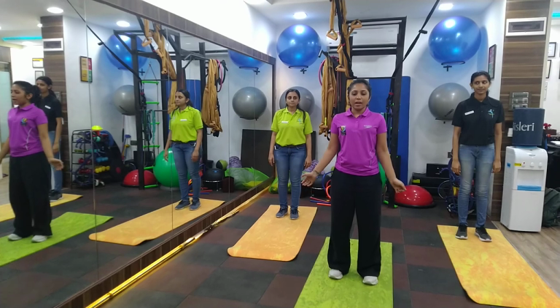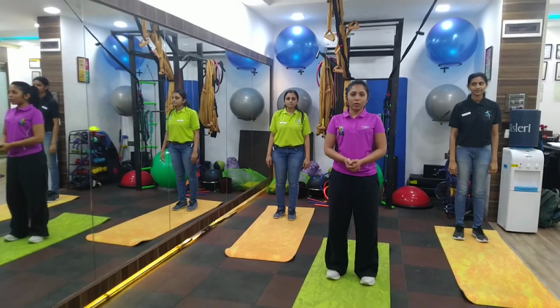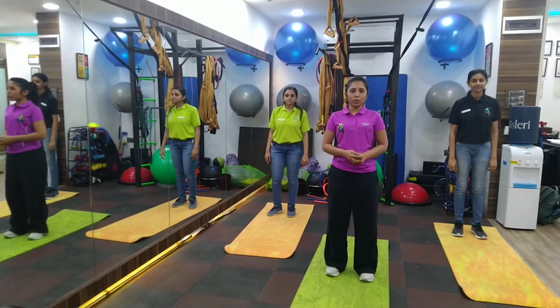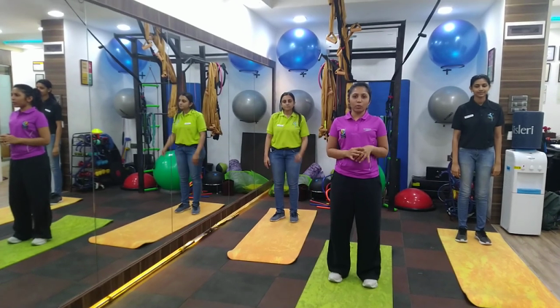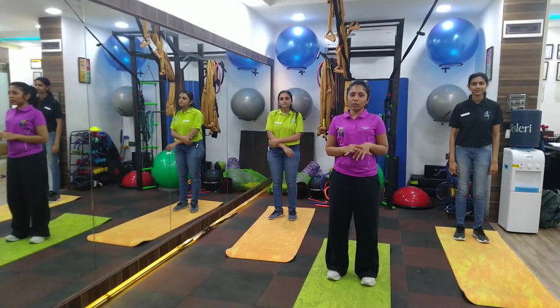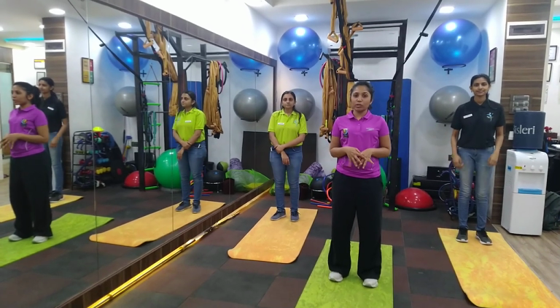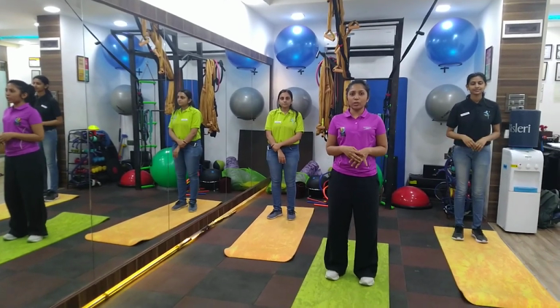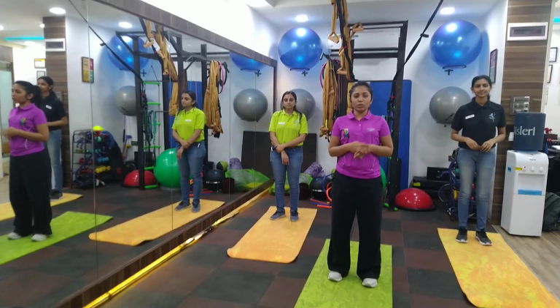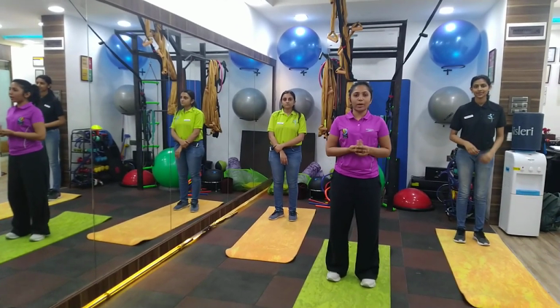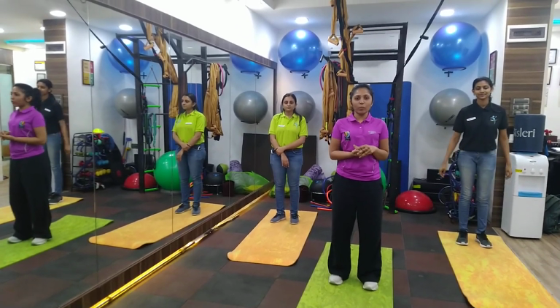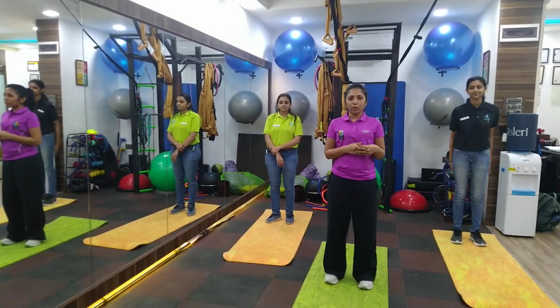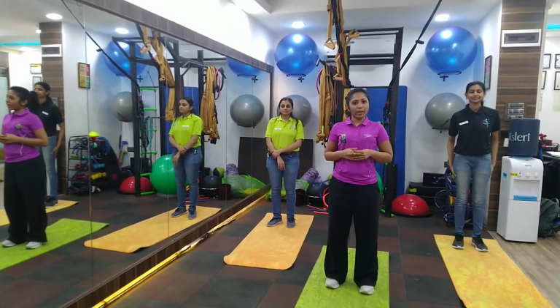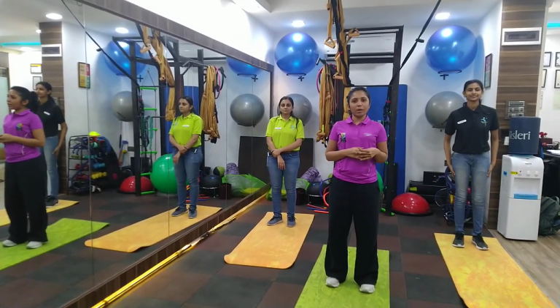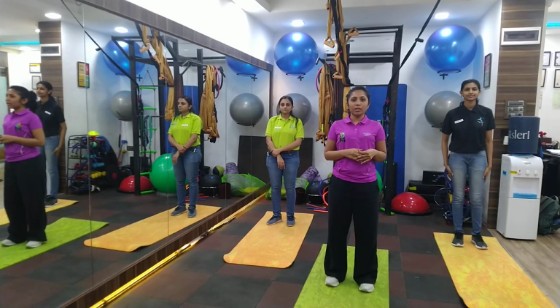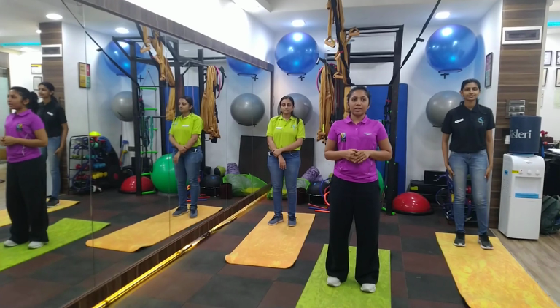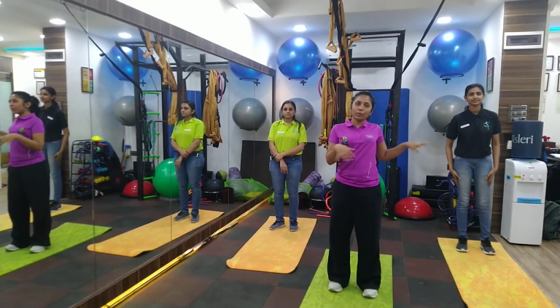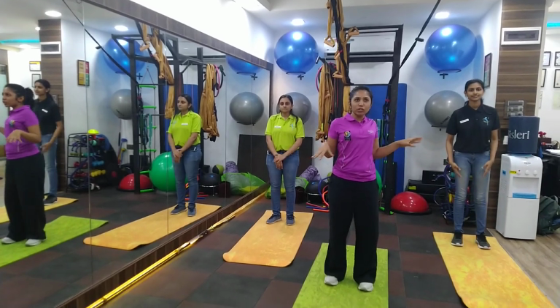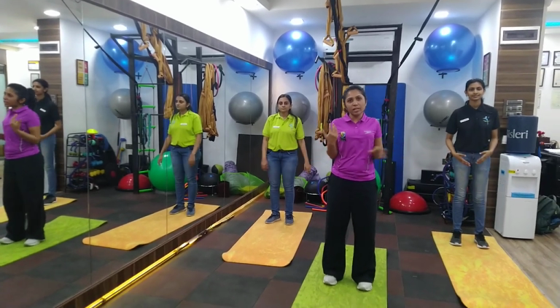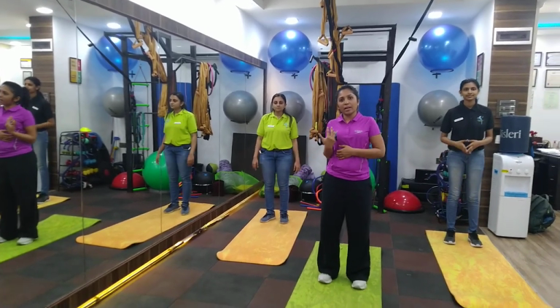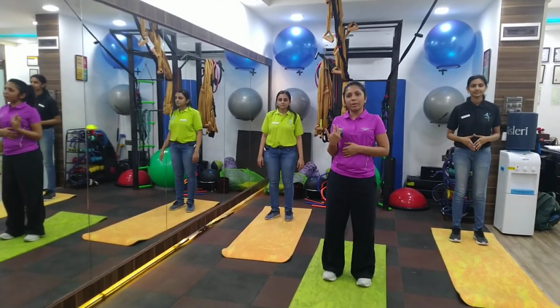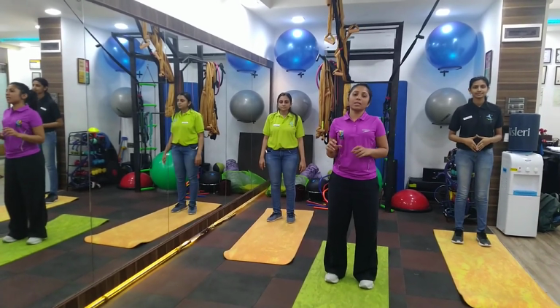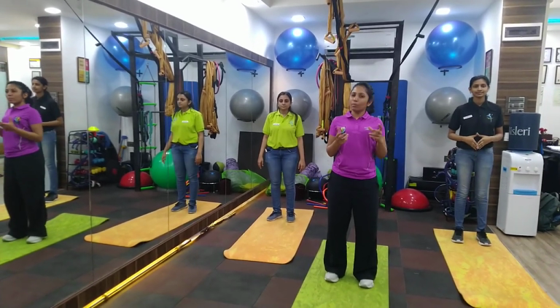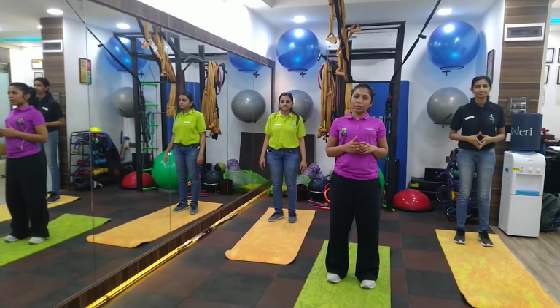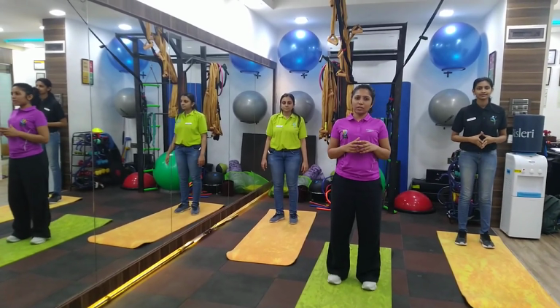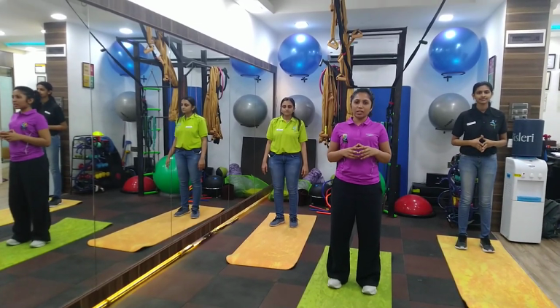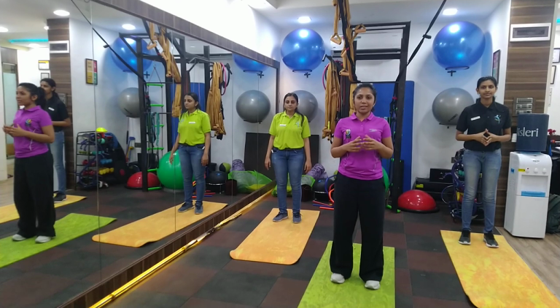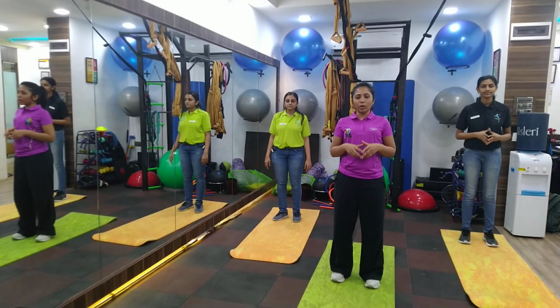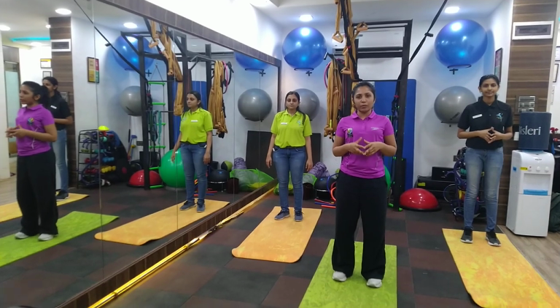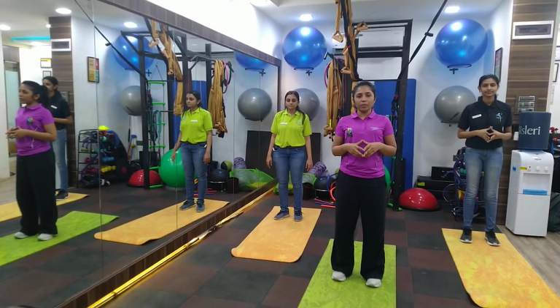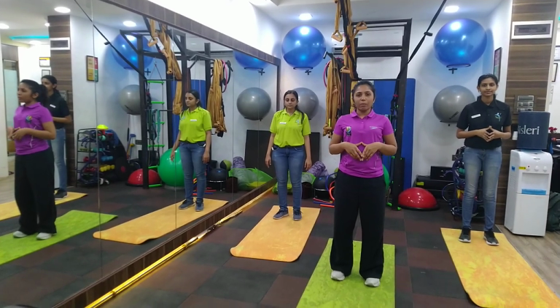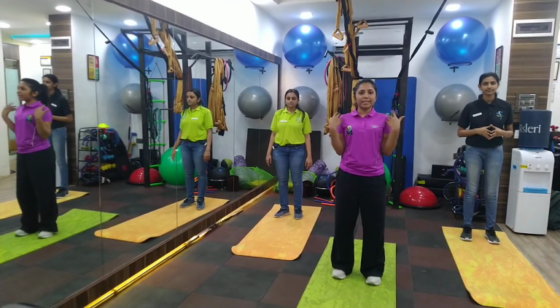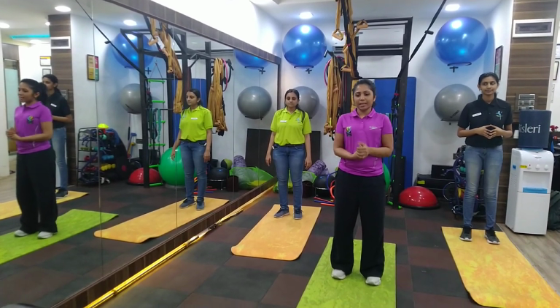Hi, we are going to show you the workouts which you can choose to do at home. You can try them out with different postures and alignment. Some of the exercises will go a bit different. But let's get started.